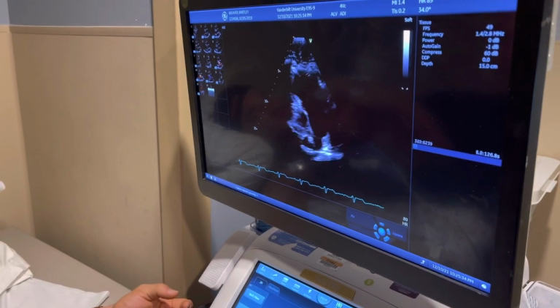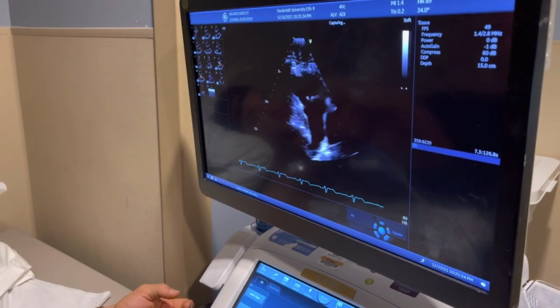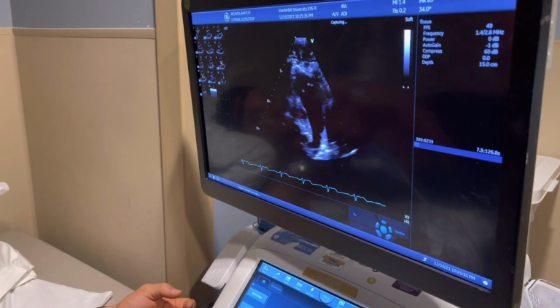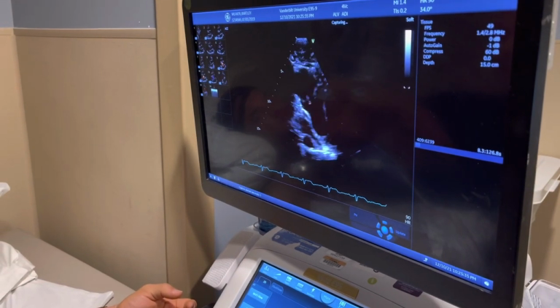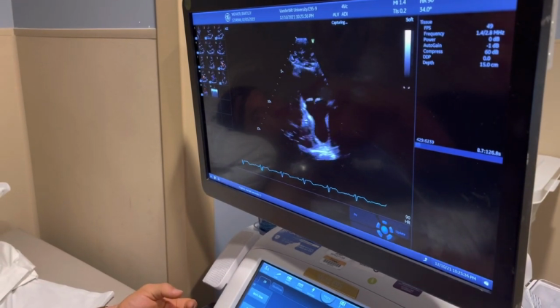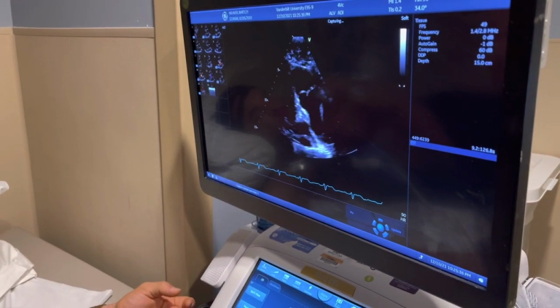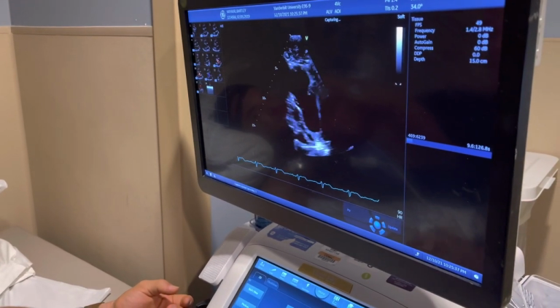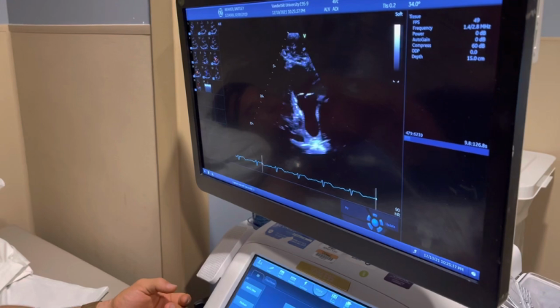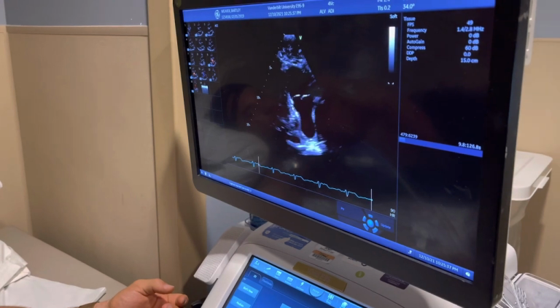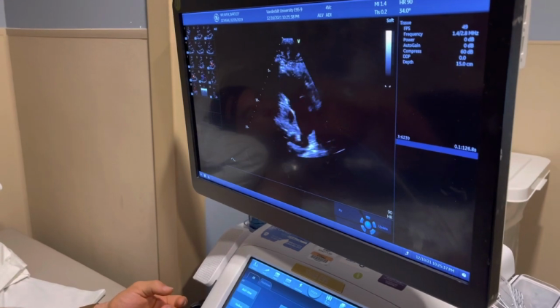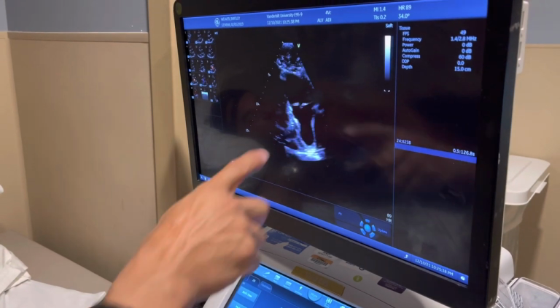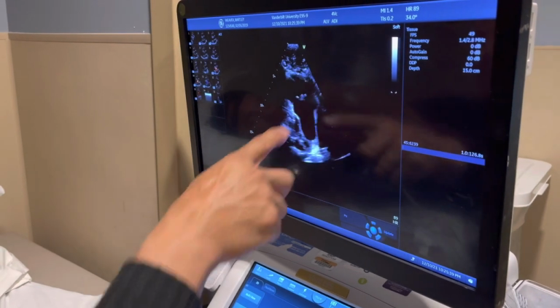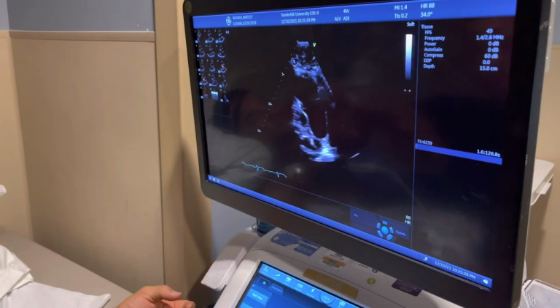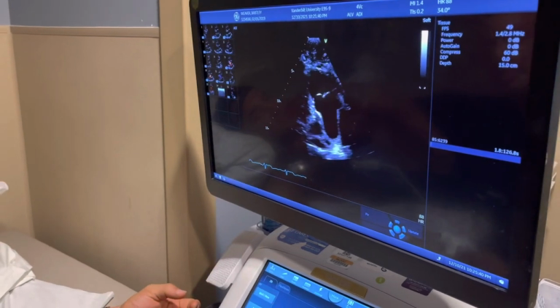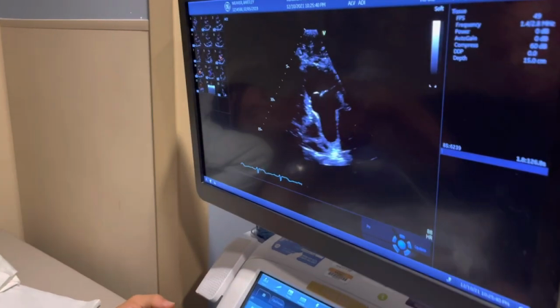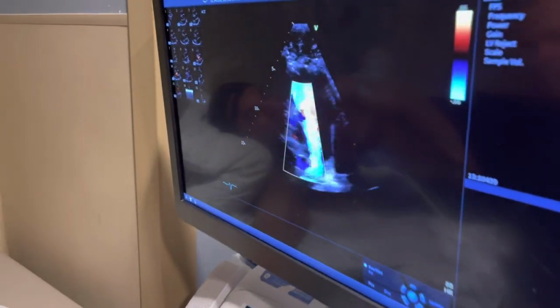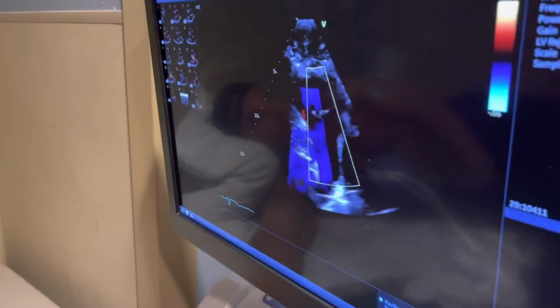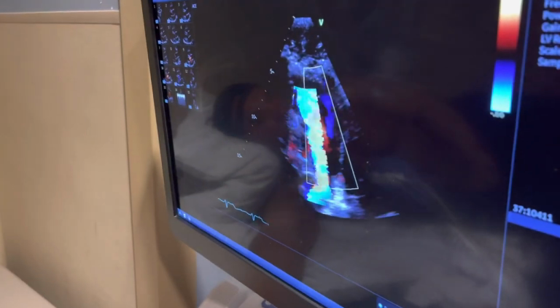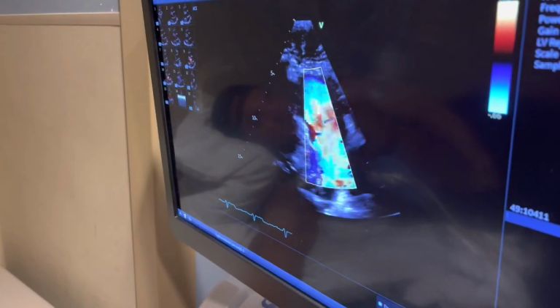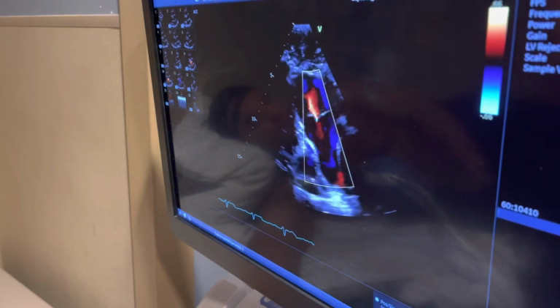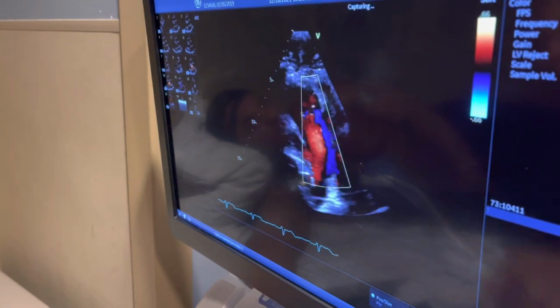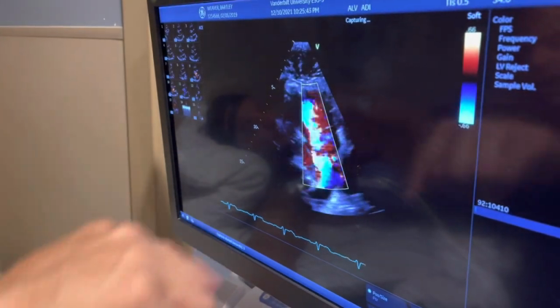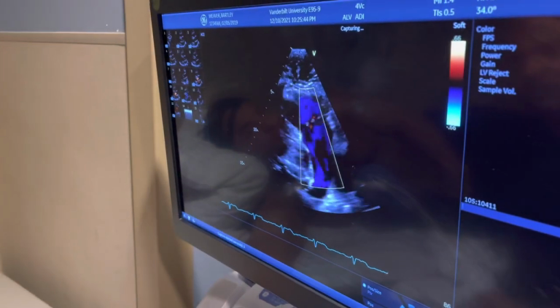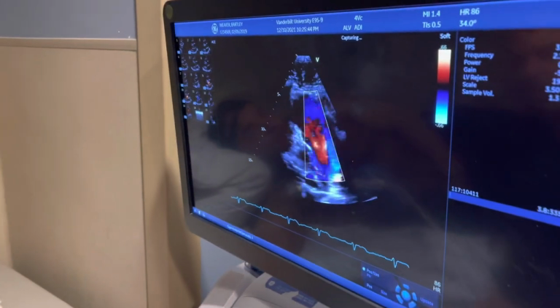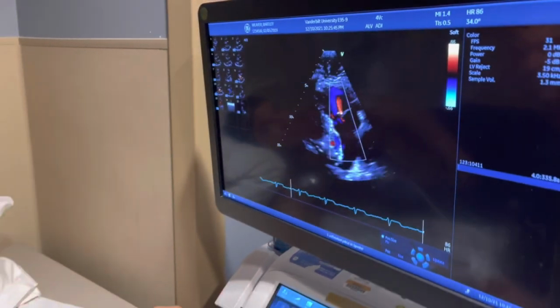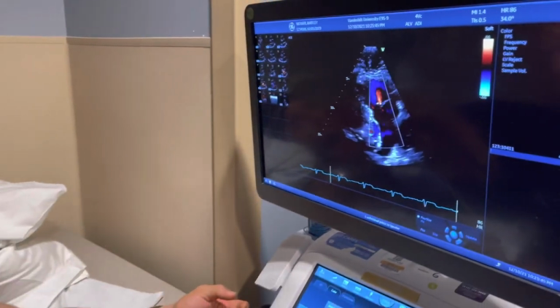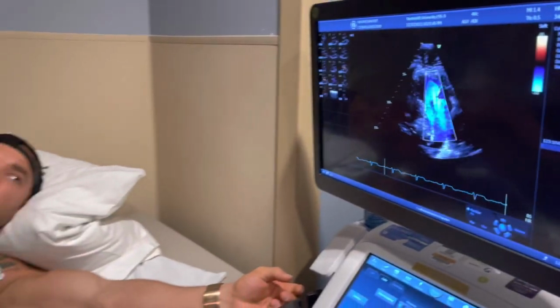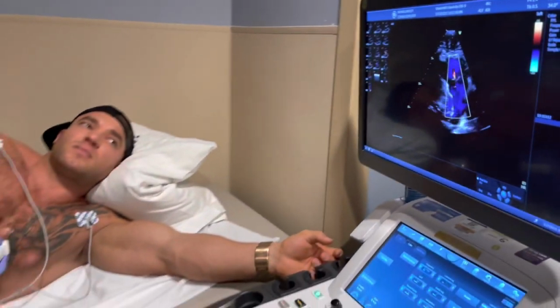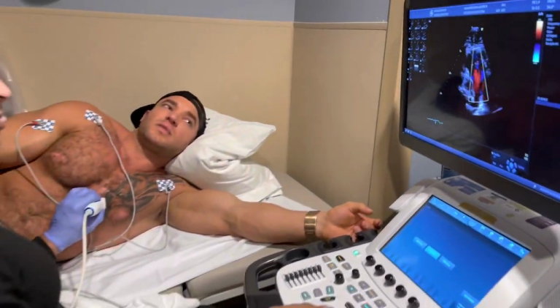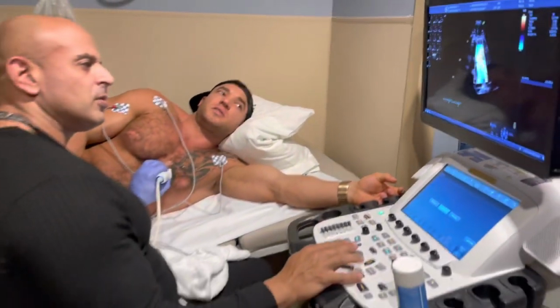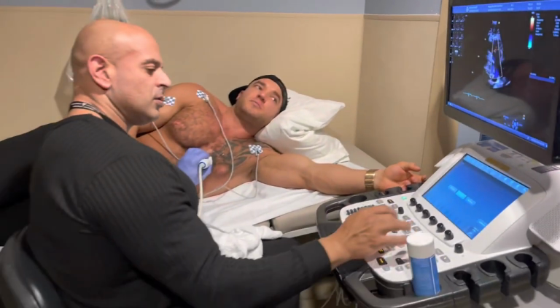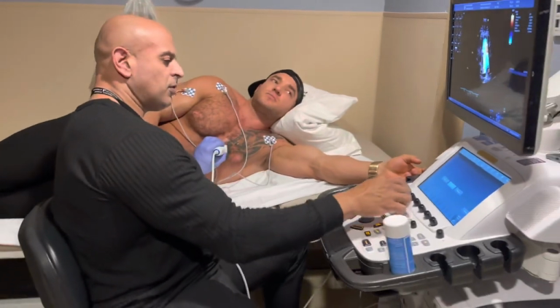This is the fourth valve — we saw three valves, but there are four valves in the heart. This is the pulmonic valve. That valve sends the blood to the lungs. We can see the flow there. How does that look? Perfect.